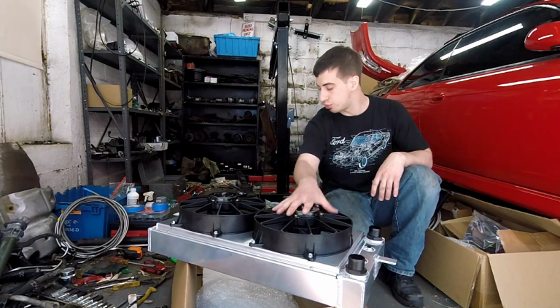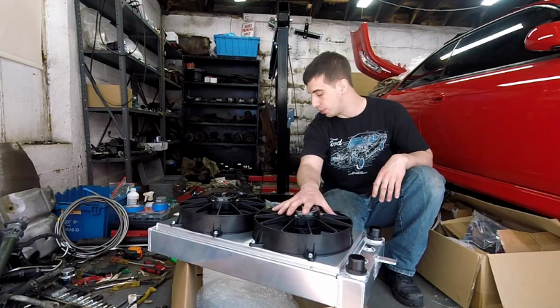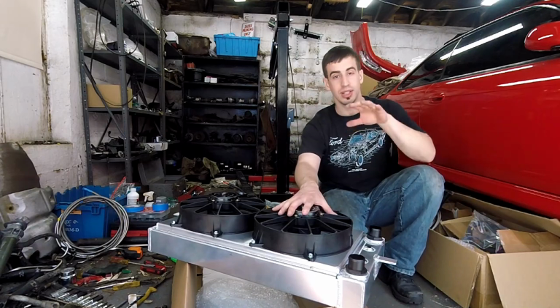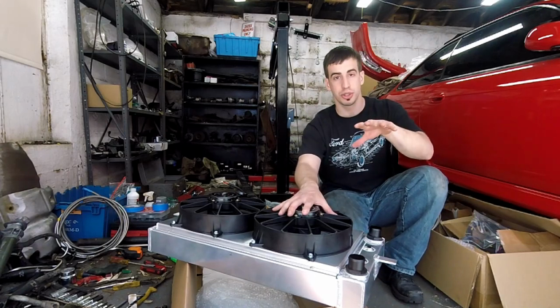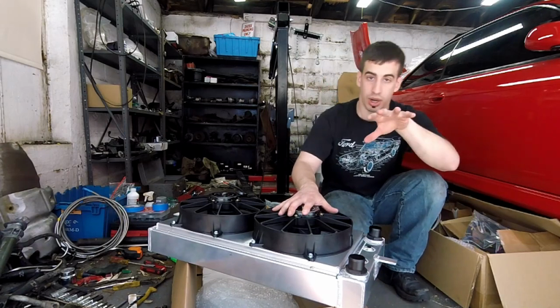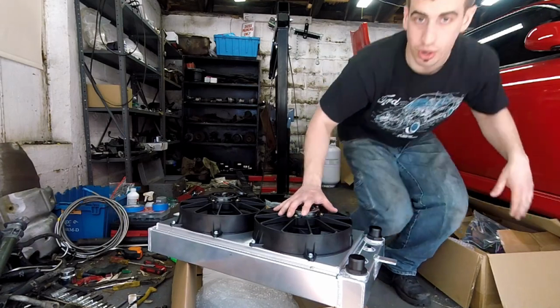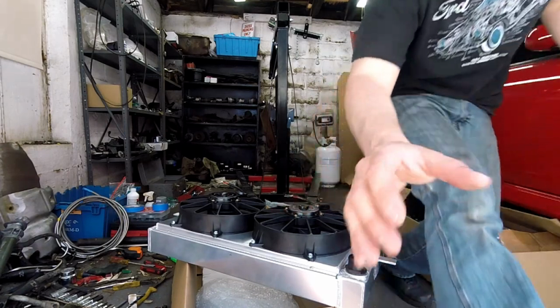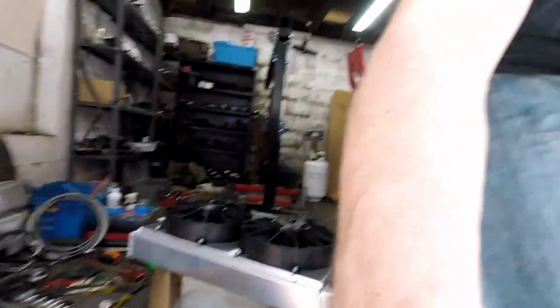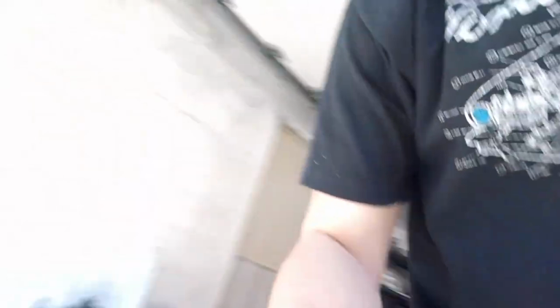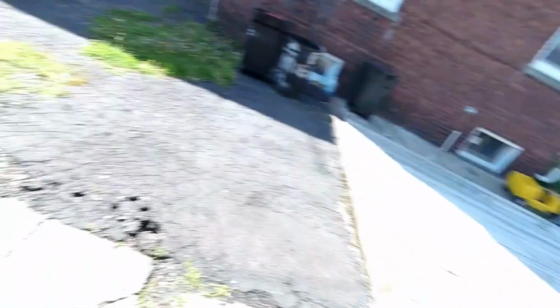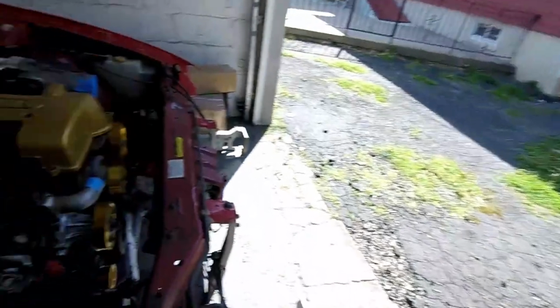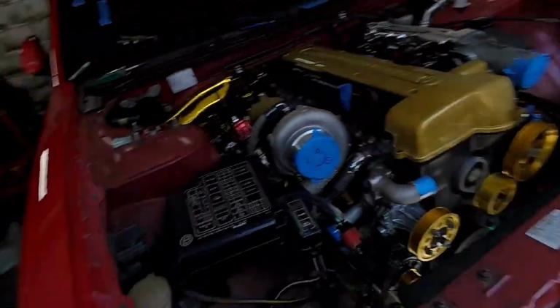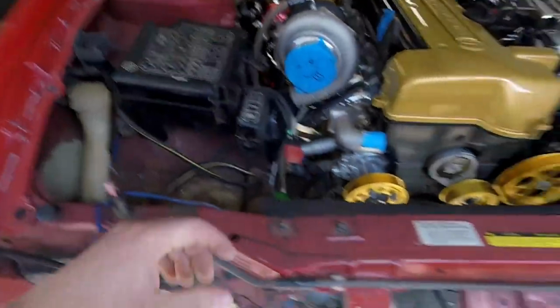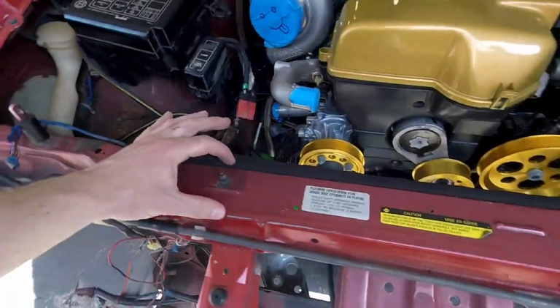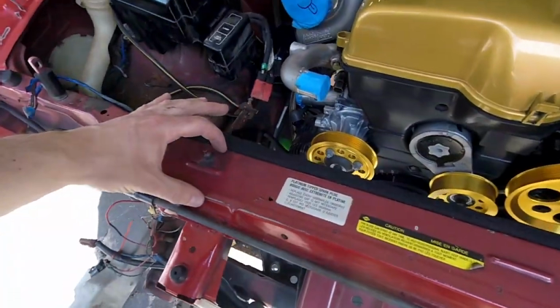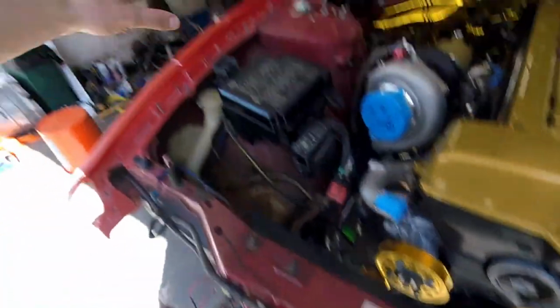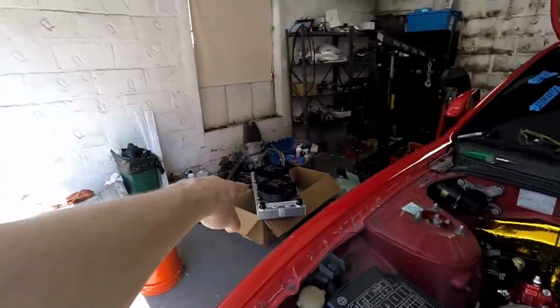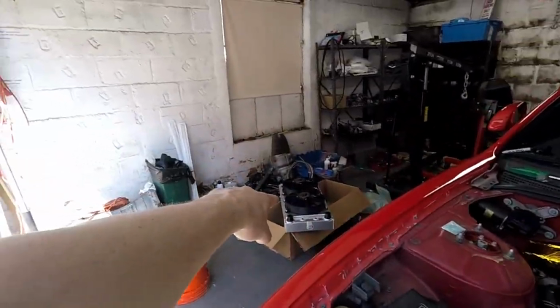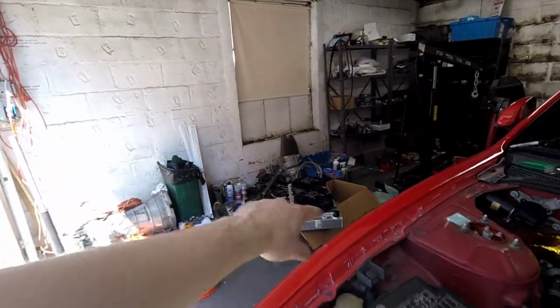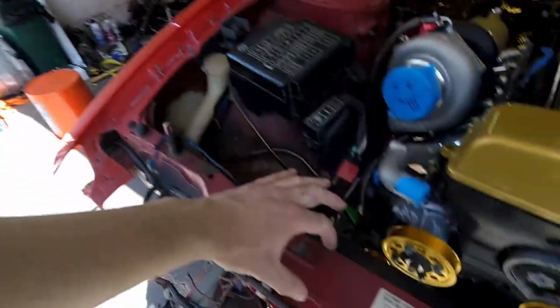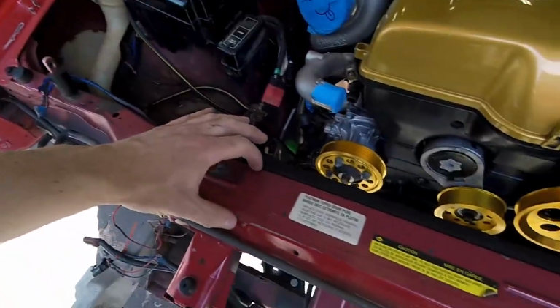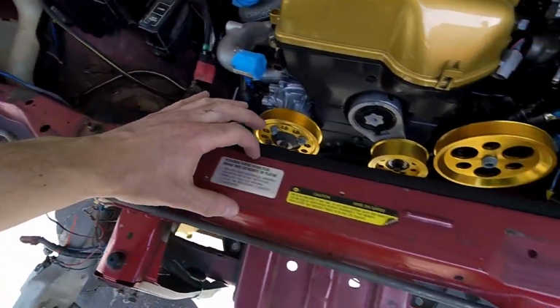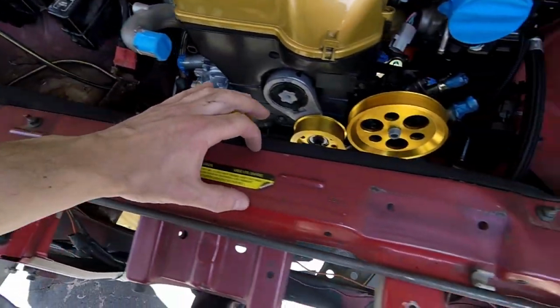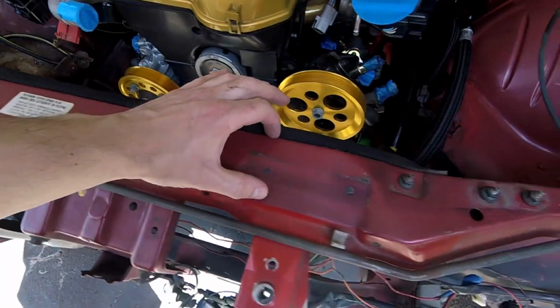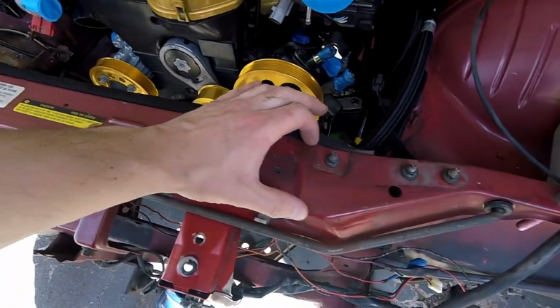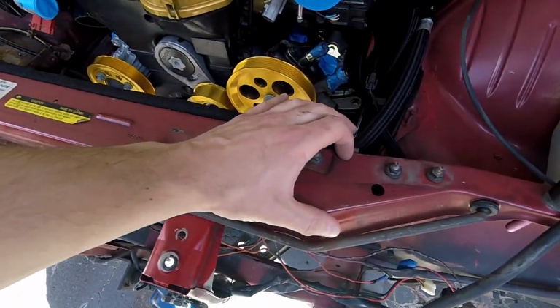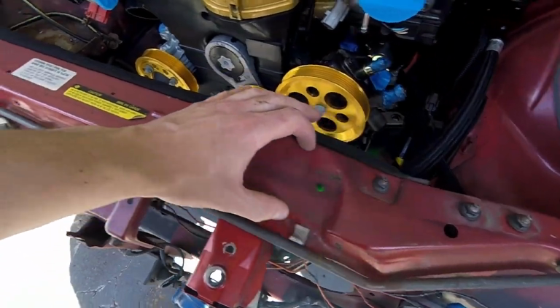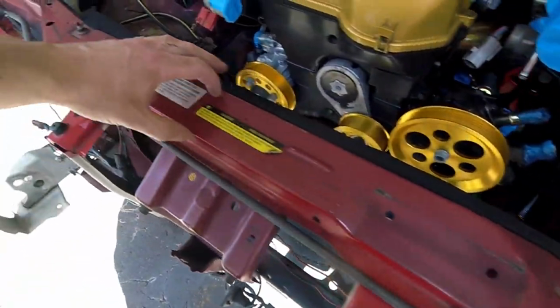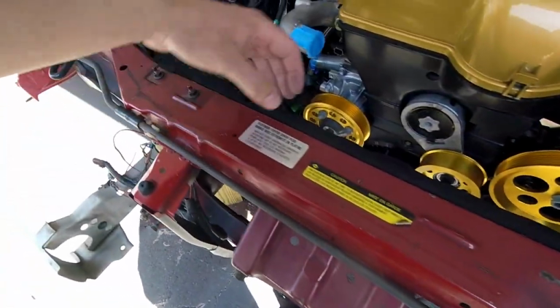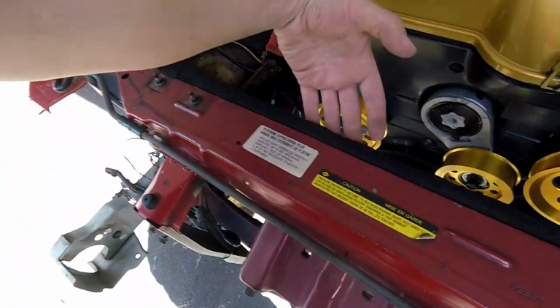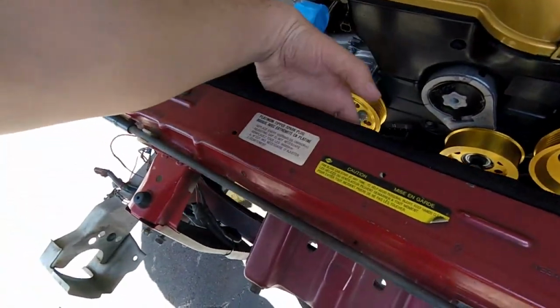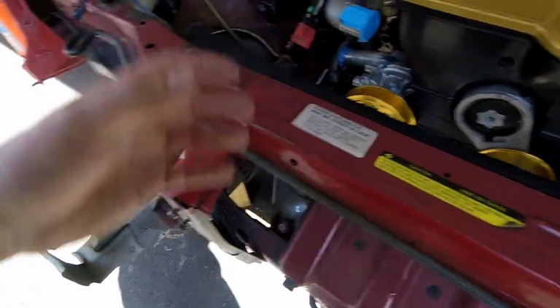The dual fan relay lets you connect both fans to the ECU and the water temp sensor. That way the fans aren't always running — they only turn on when it's needed, when it starts heating up. These fans are big and they're going to be a little loud. Let me show you on this car what I'm going to do.